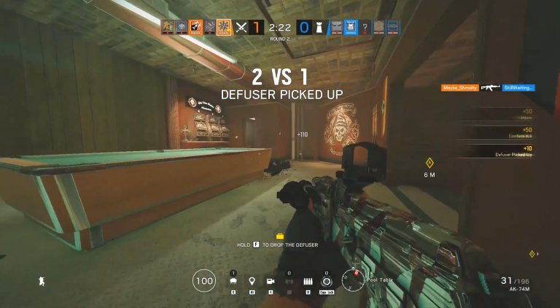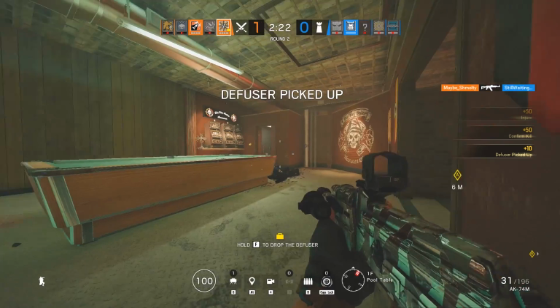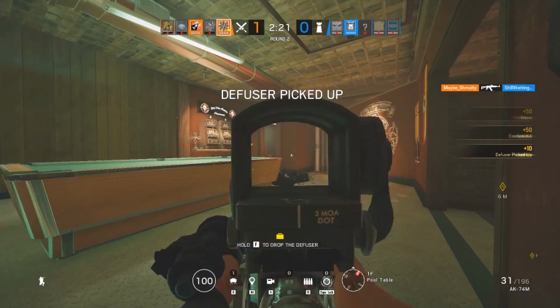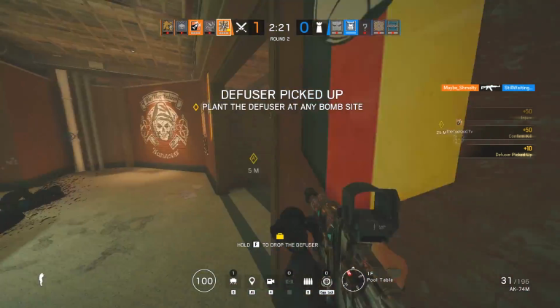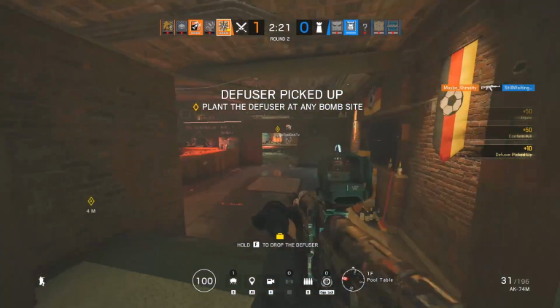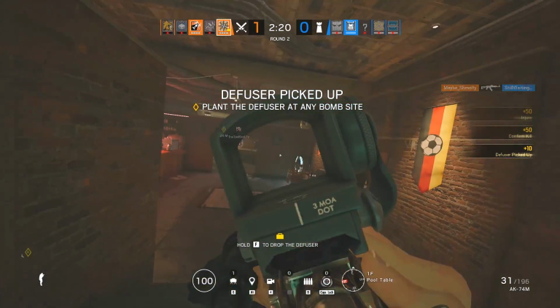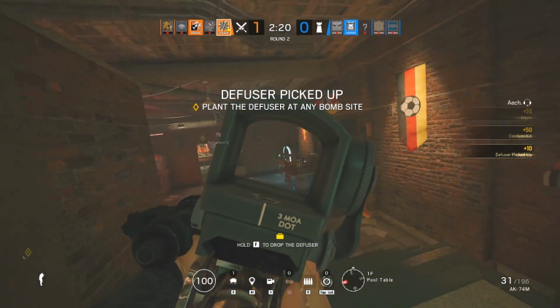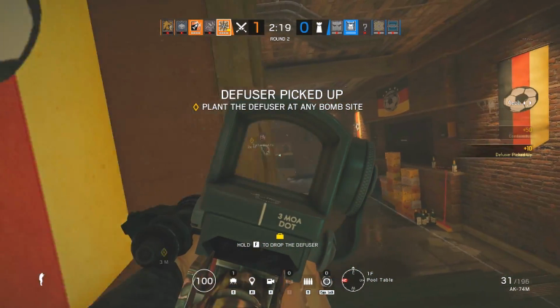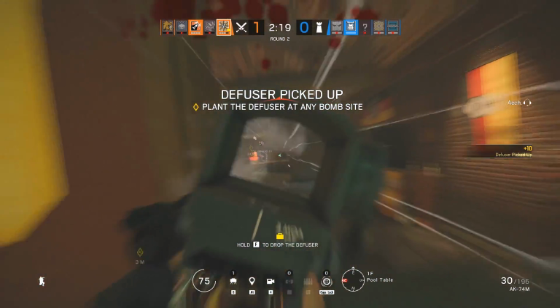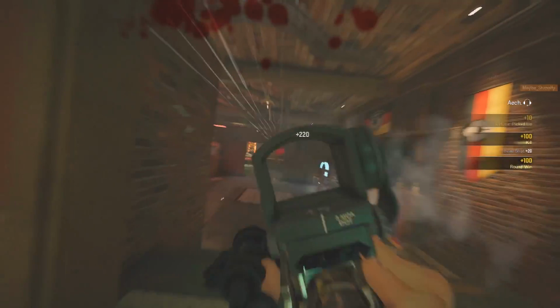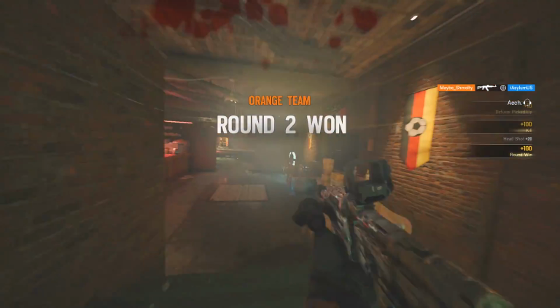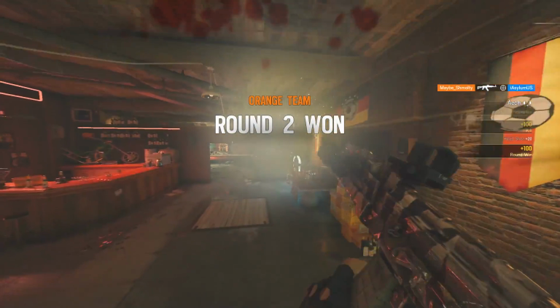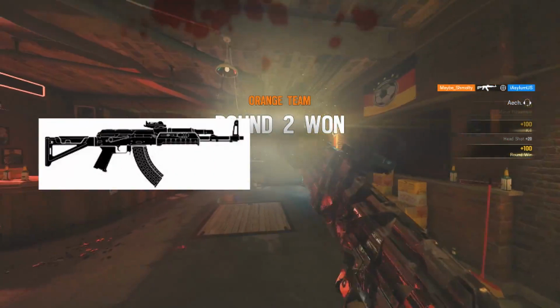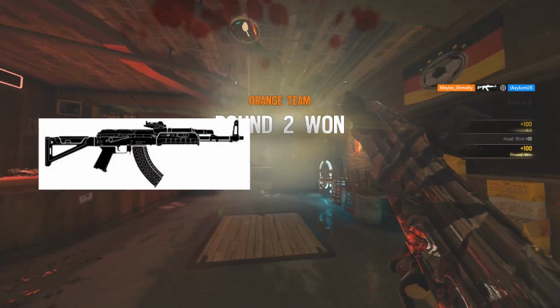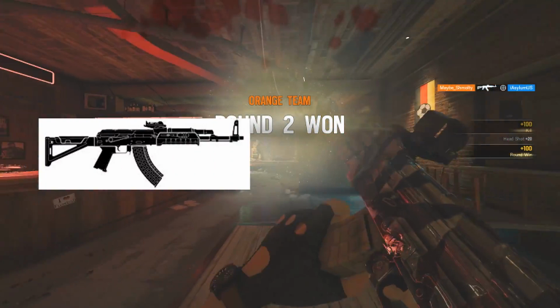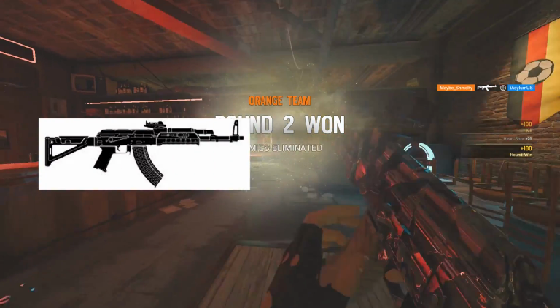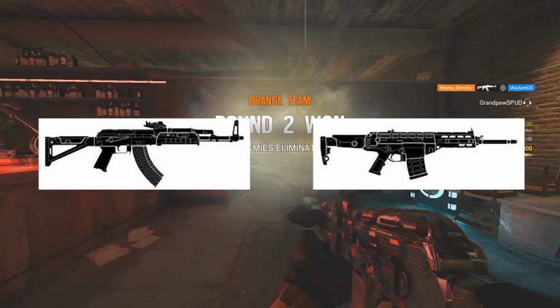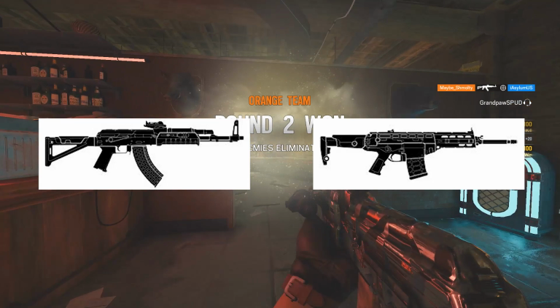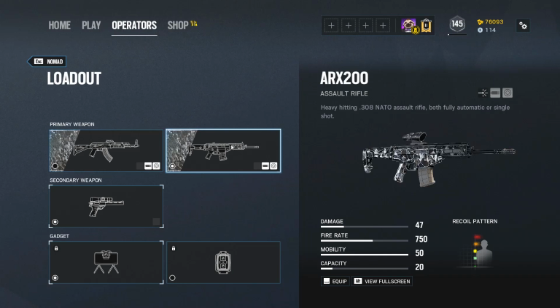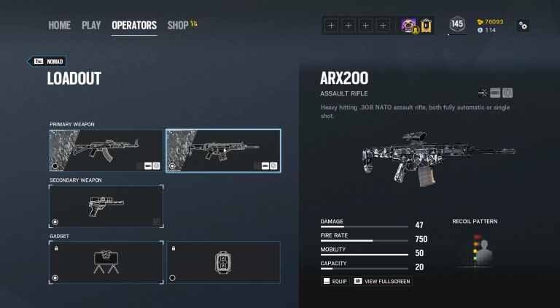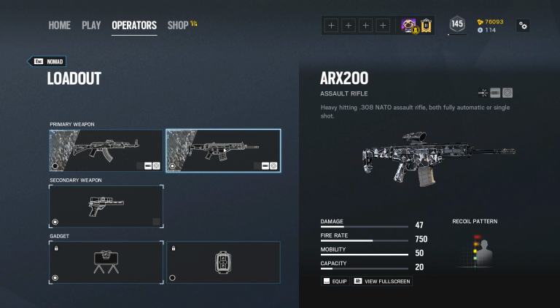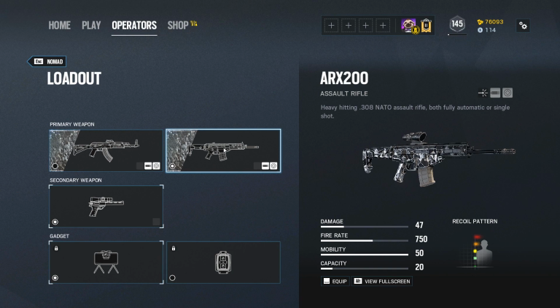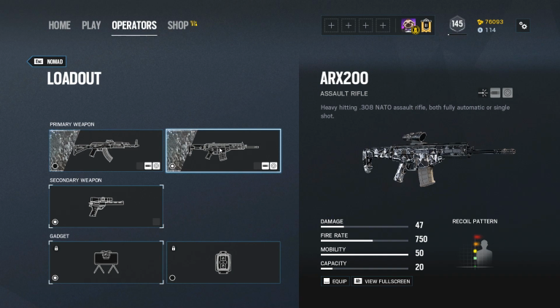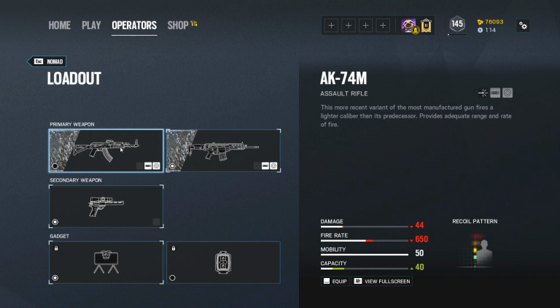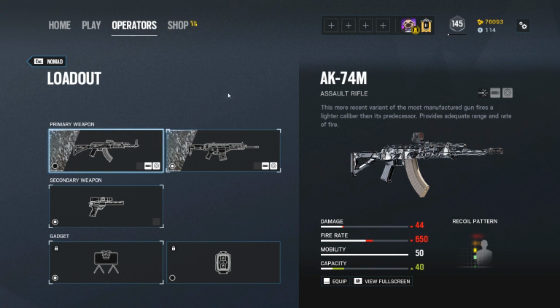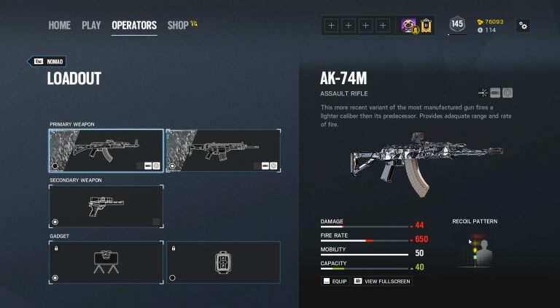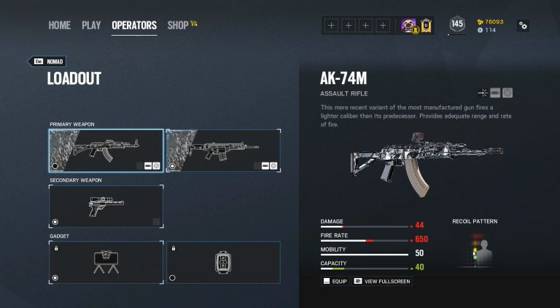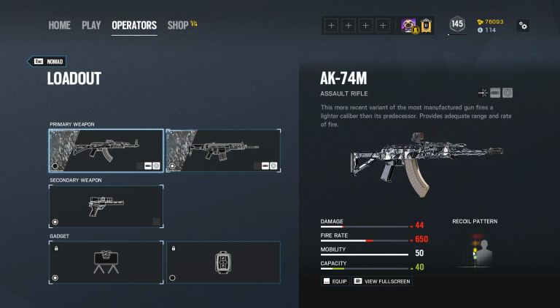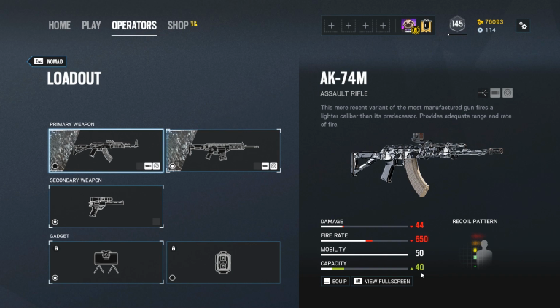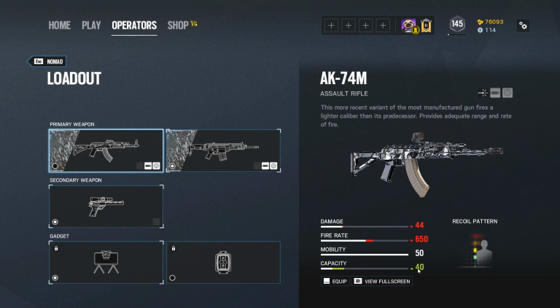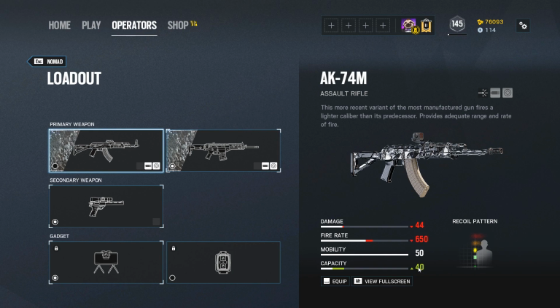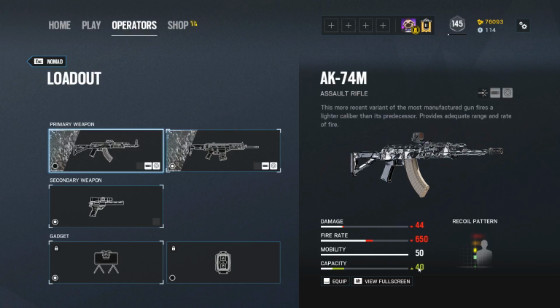Nomad comes cocked, locked, and loaded with a choice between two primary assault rifles, the AK-74M or the ARX-200. Either gun is useful and the only really notable differences are the stronger horizontal recoil and larger magazine of the AK.